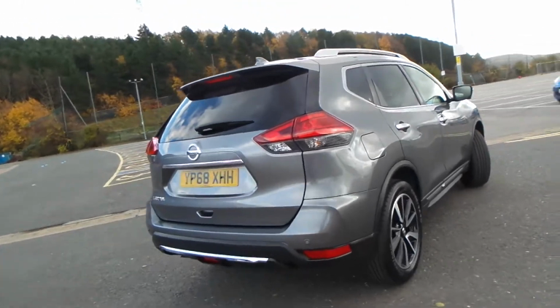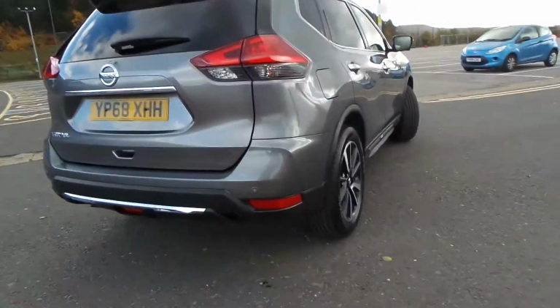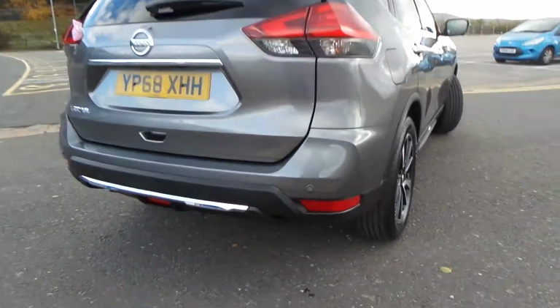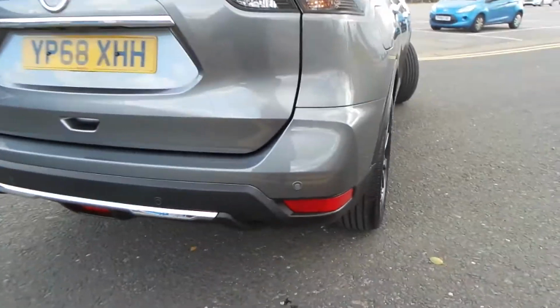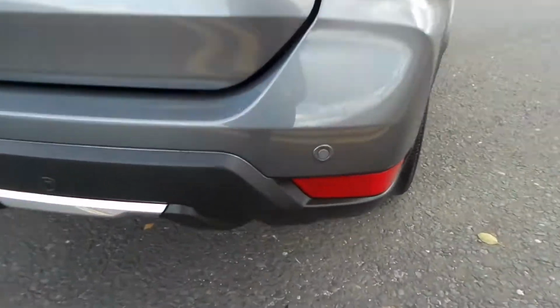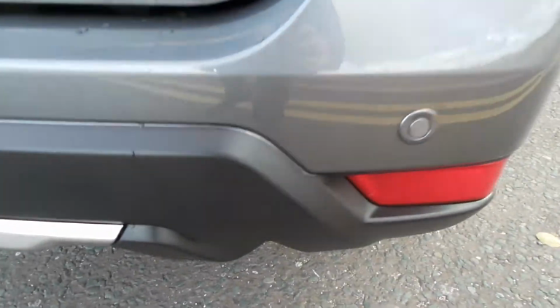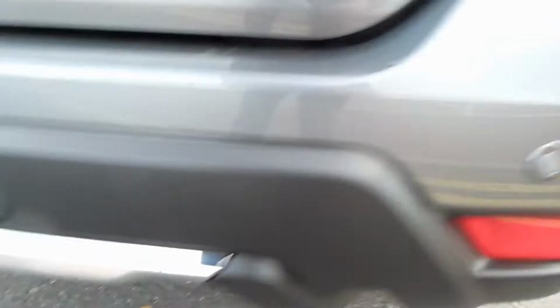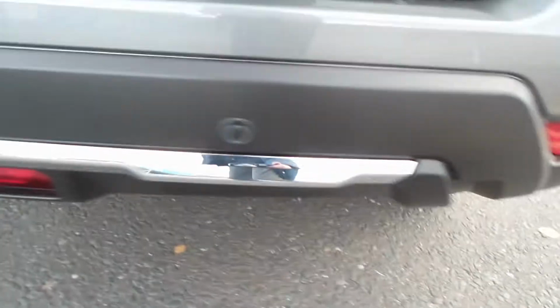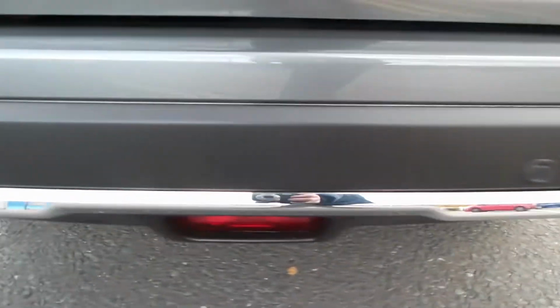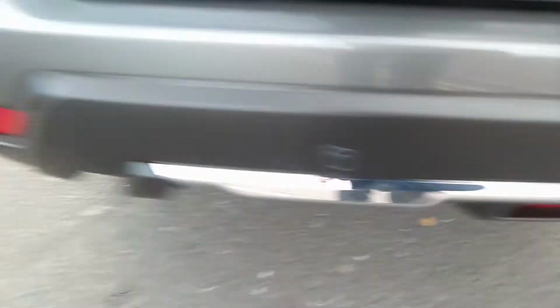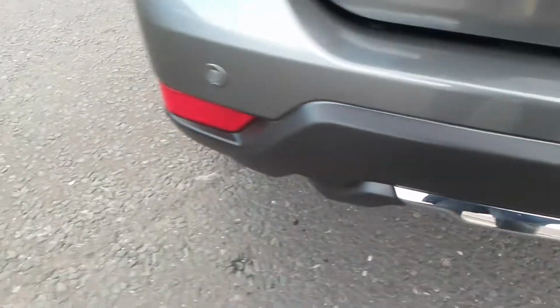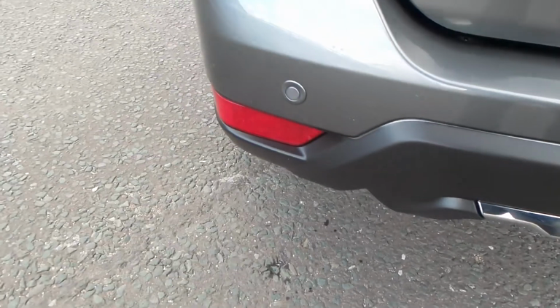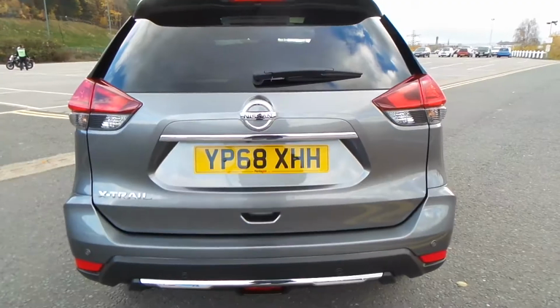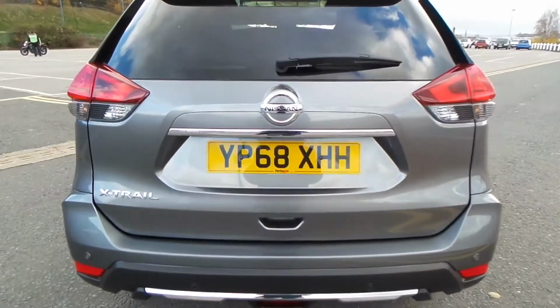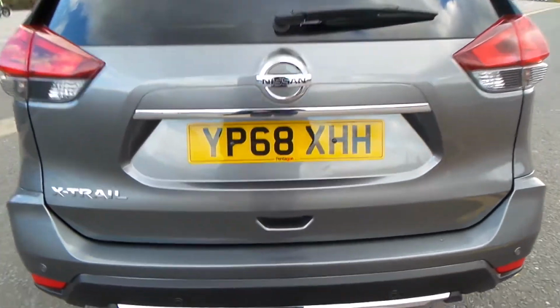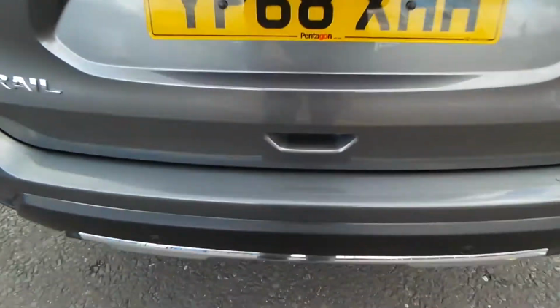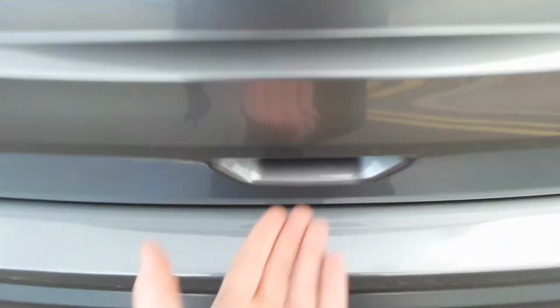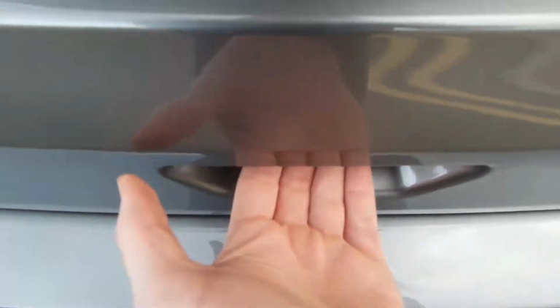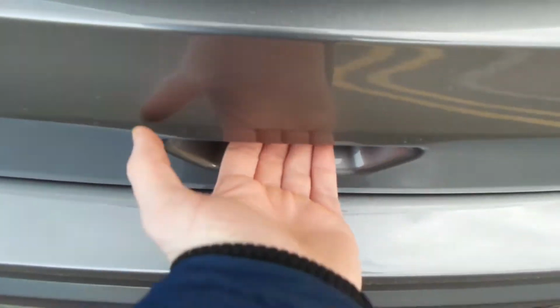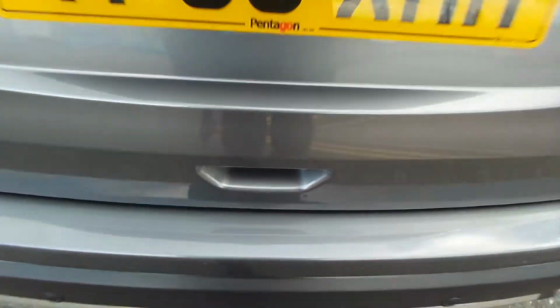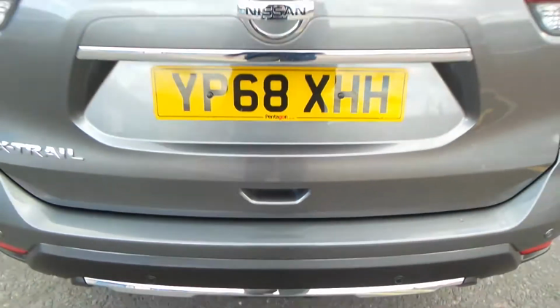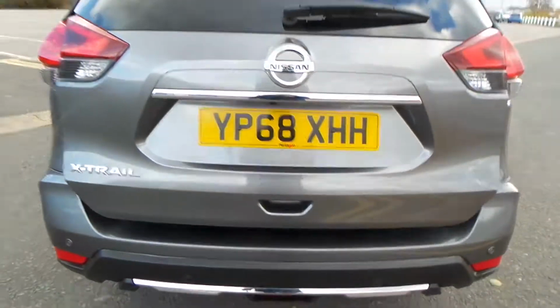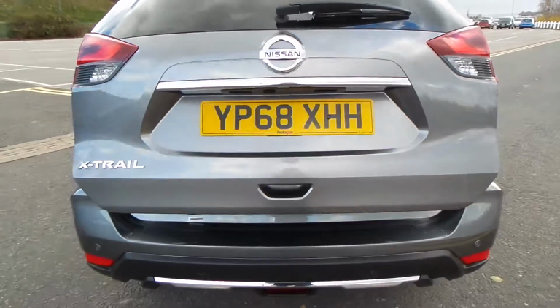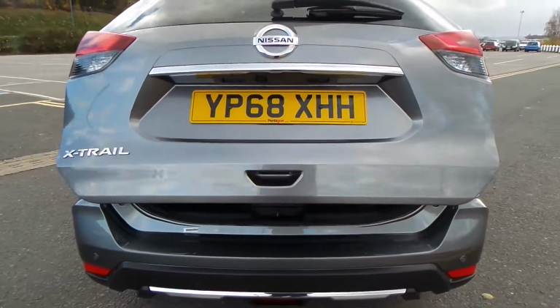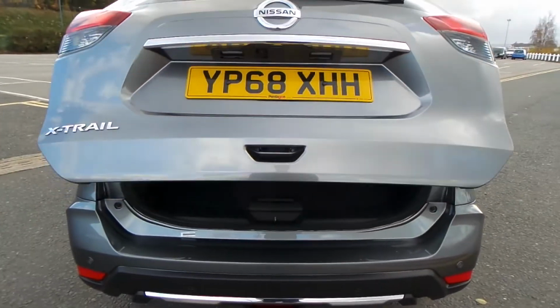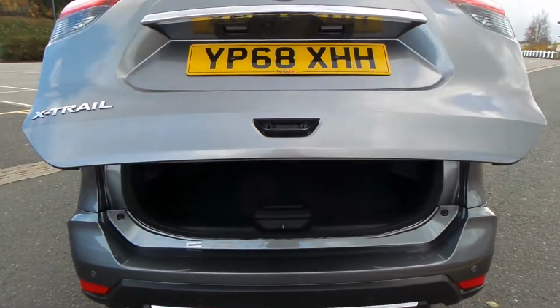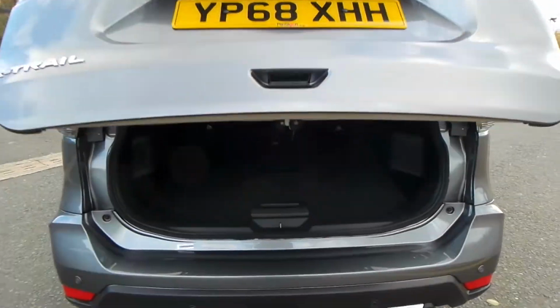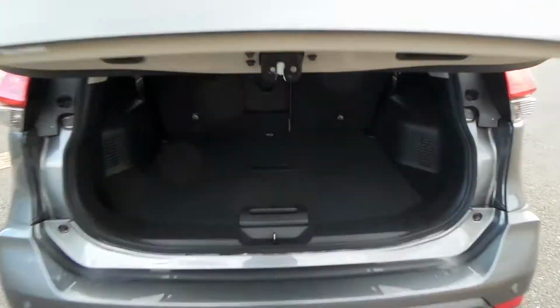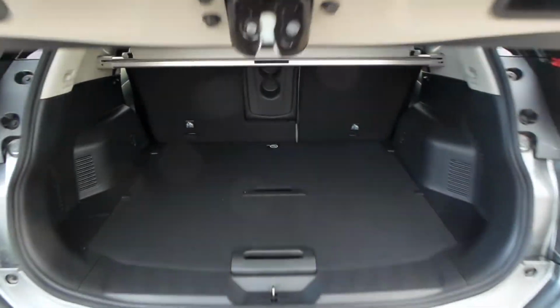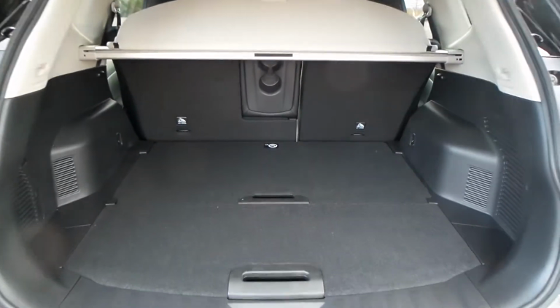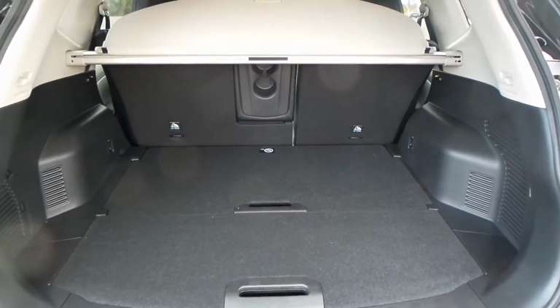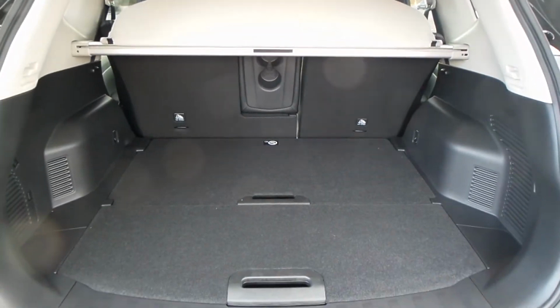To the rear of the vehicle, you do have the parking sensors. With the vehicle, you also have the fully automatic boot lid, with a really good space inside.